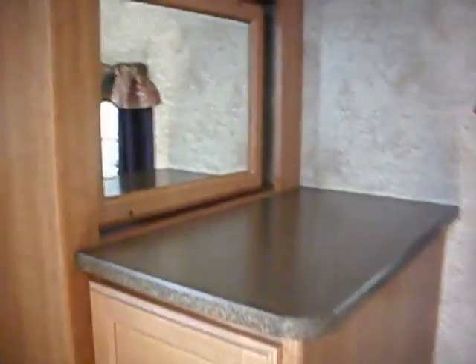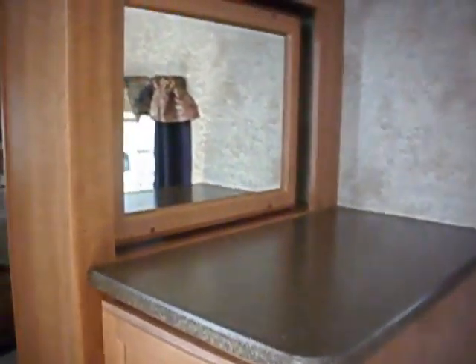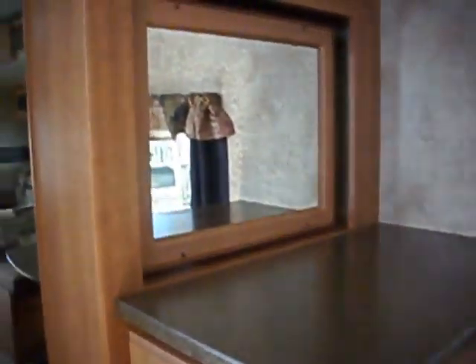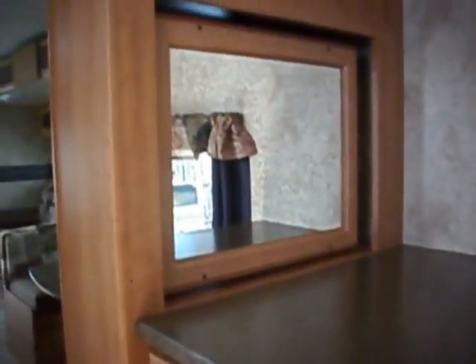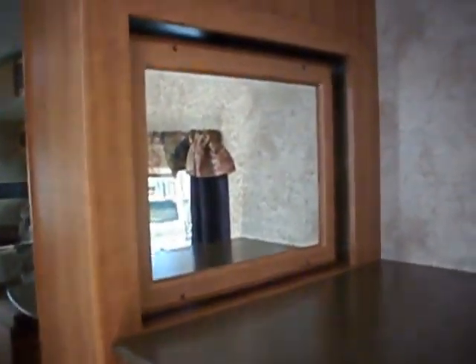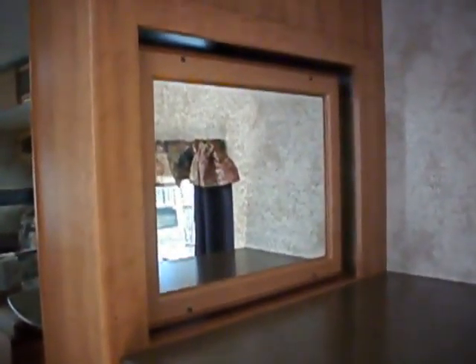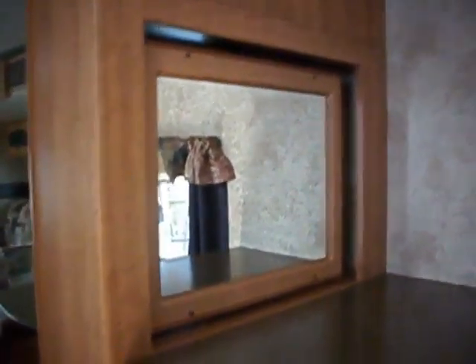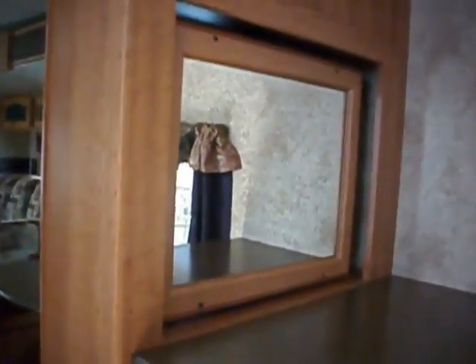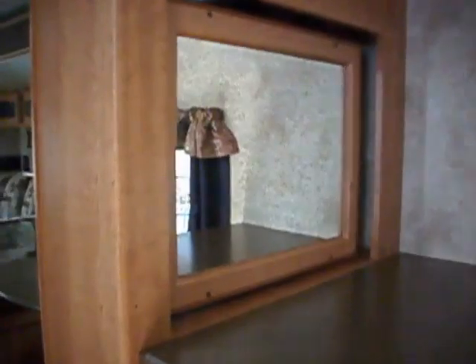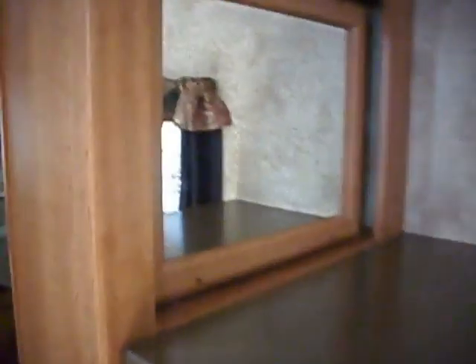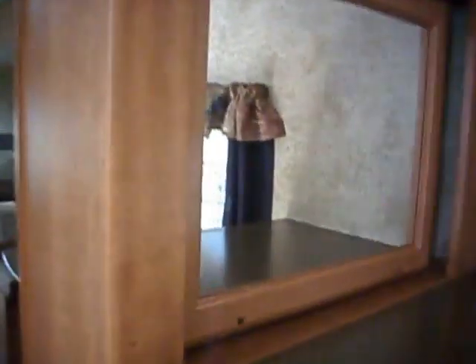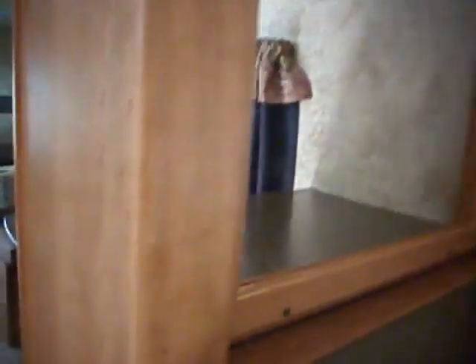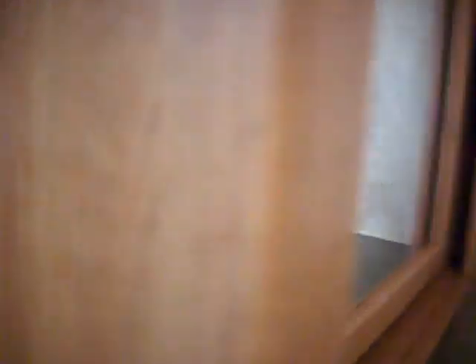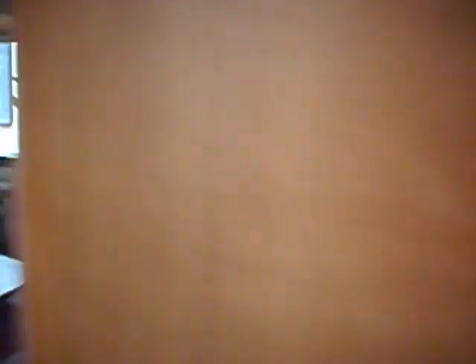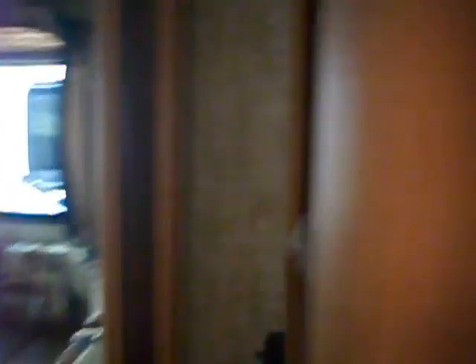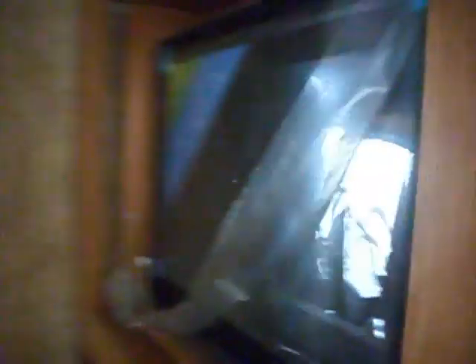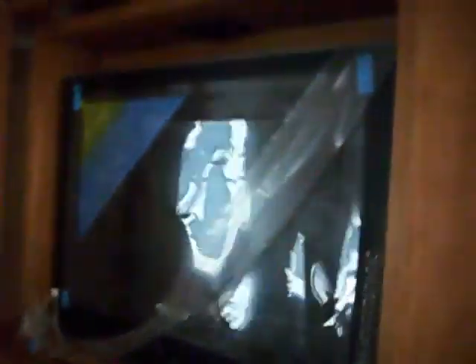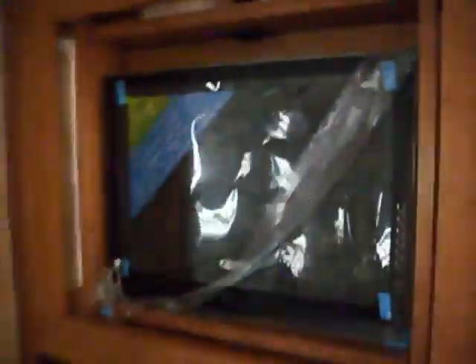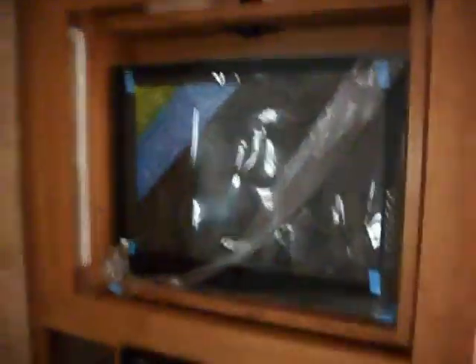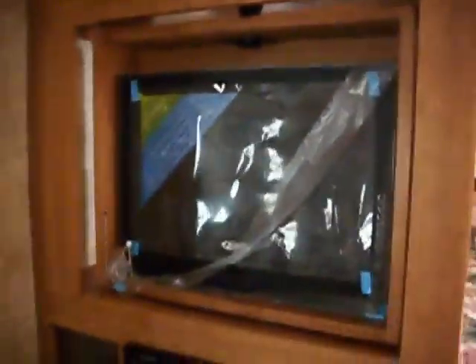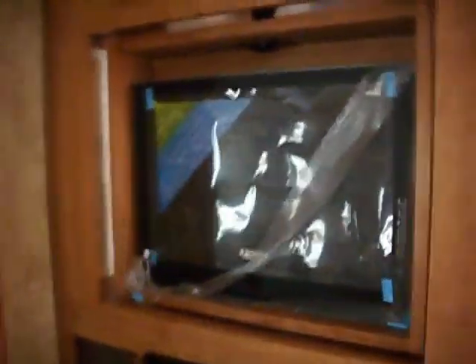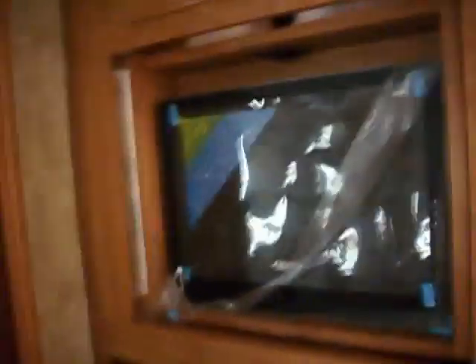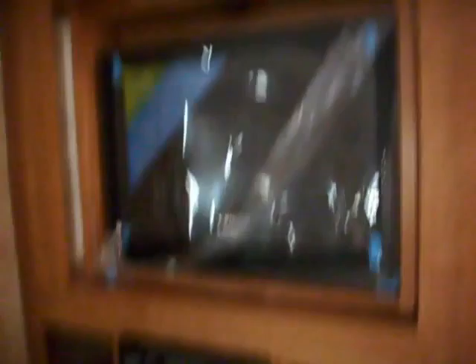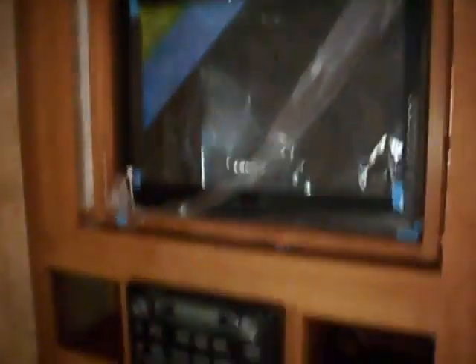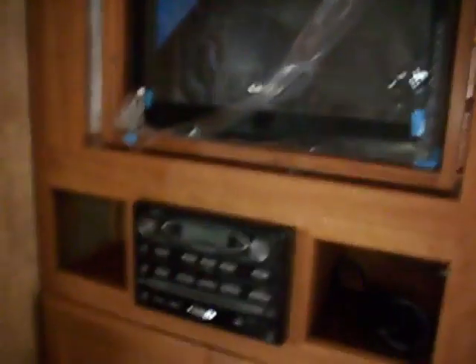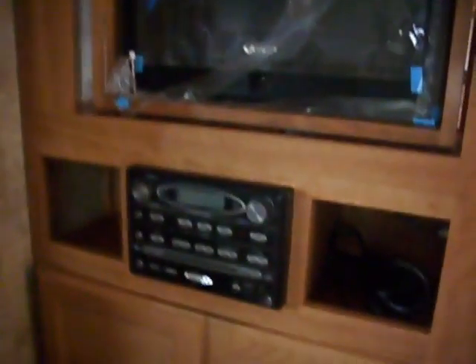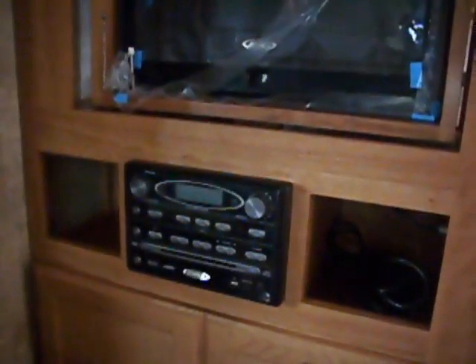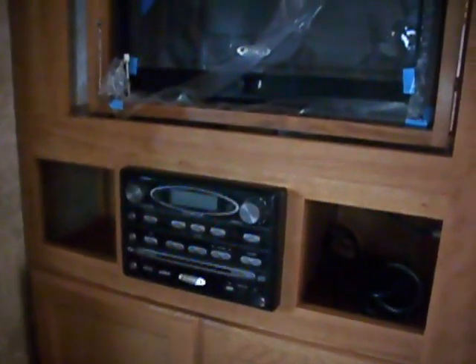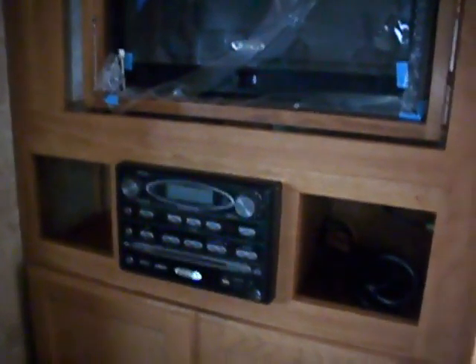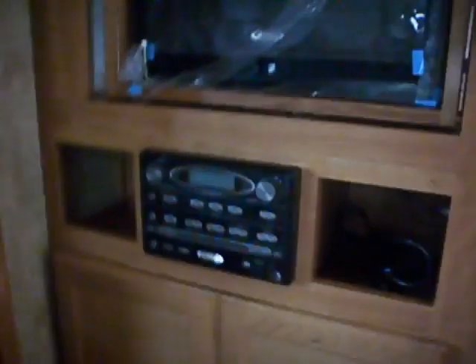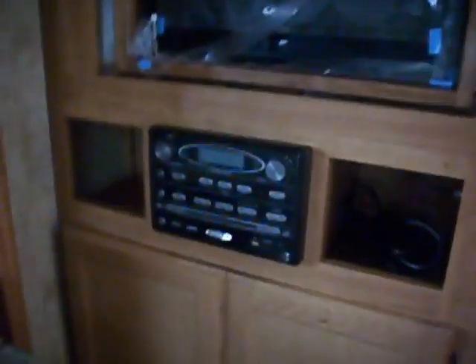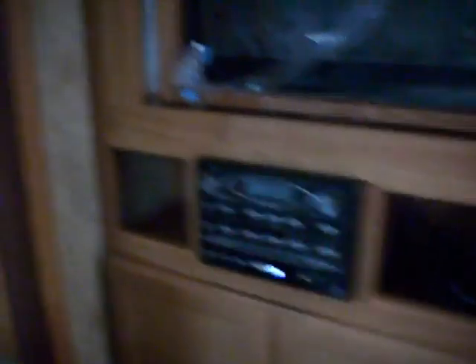A 360 rotating entertainment system and mirror. Flat screen TV, AM, FM, CD and DVD player.